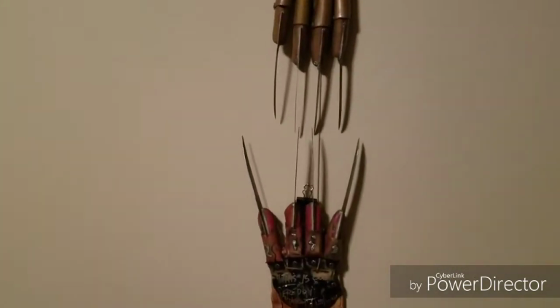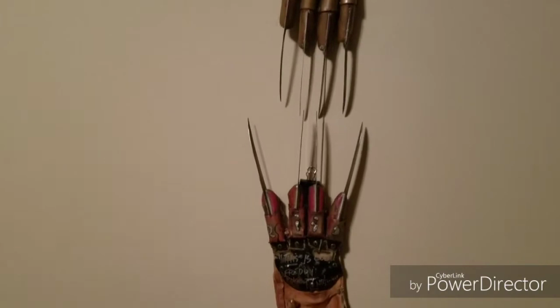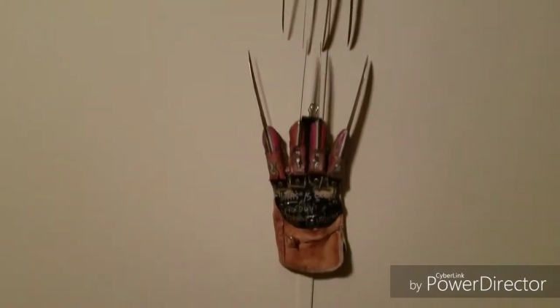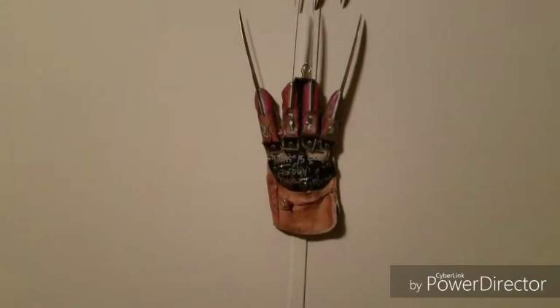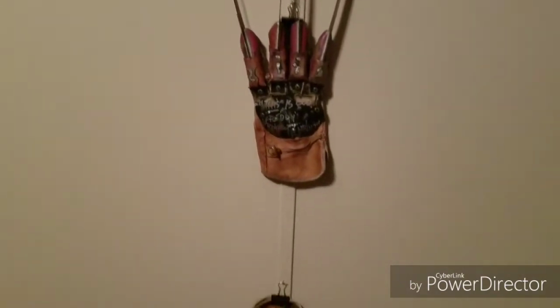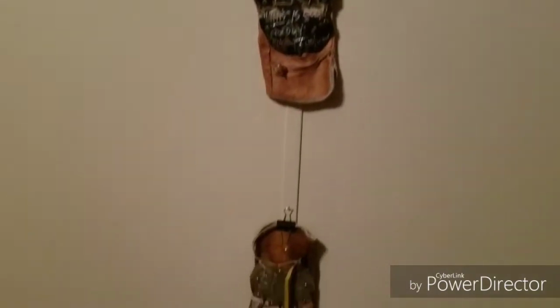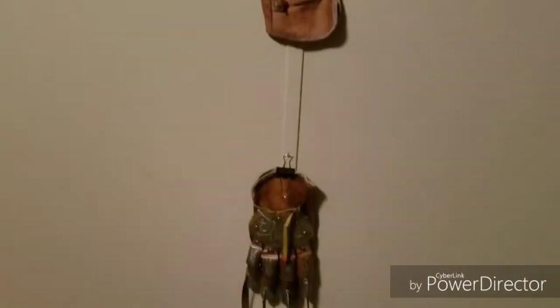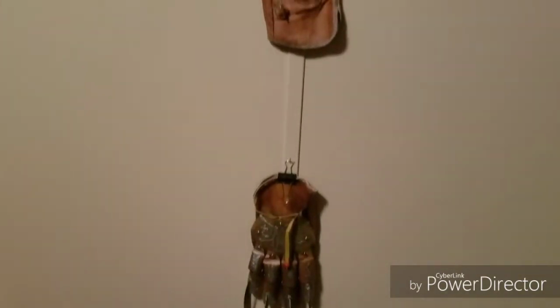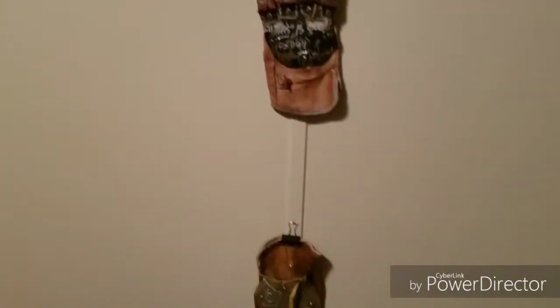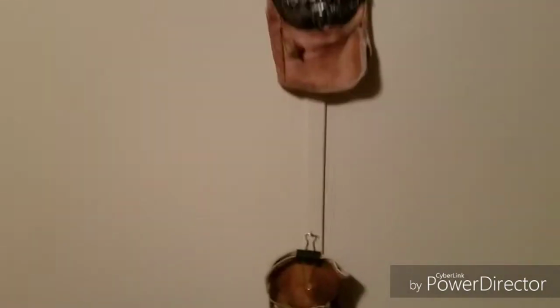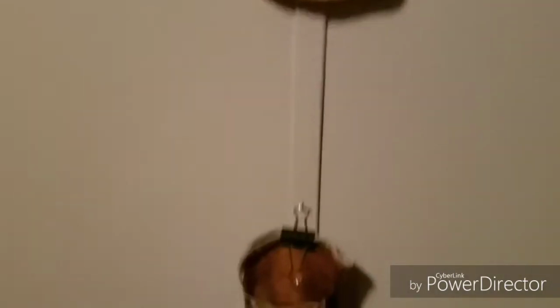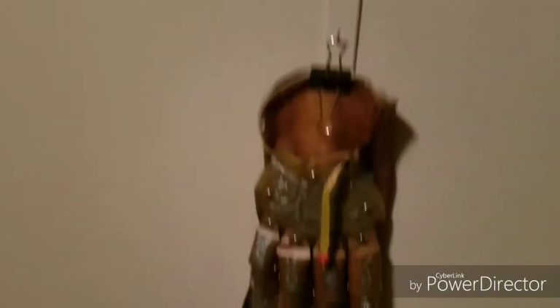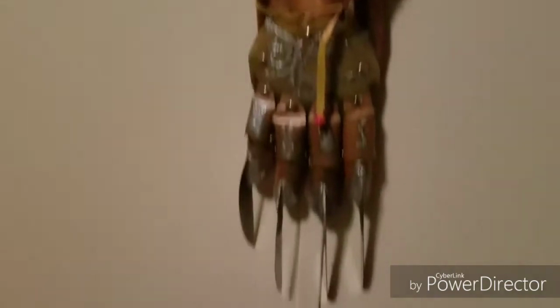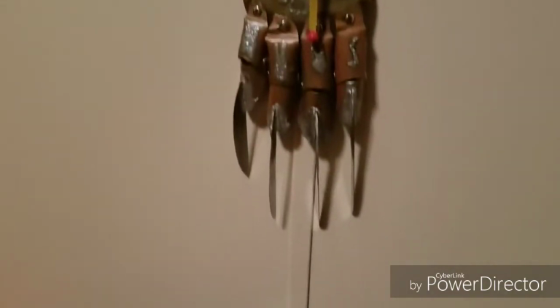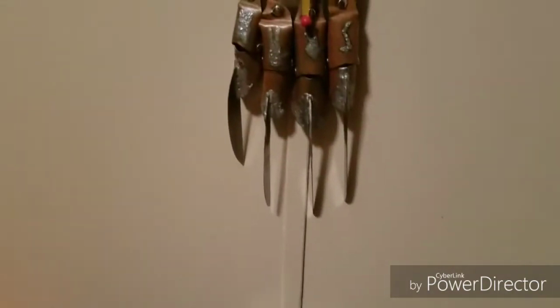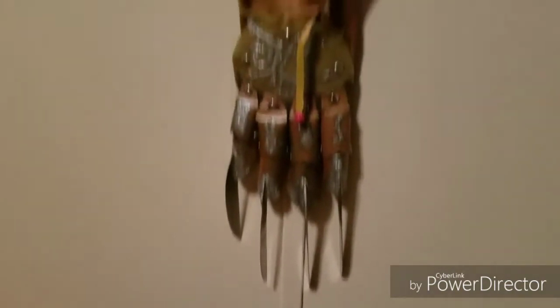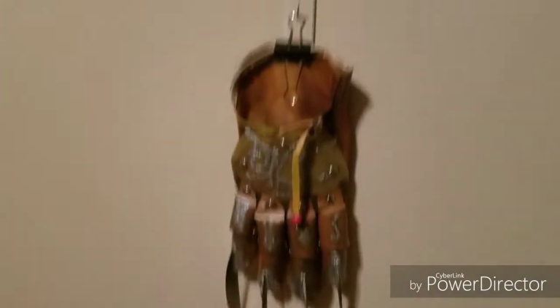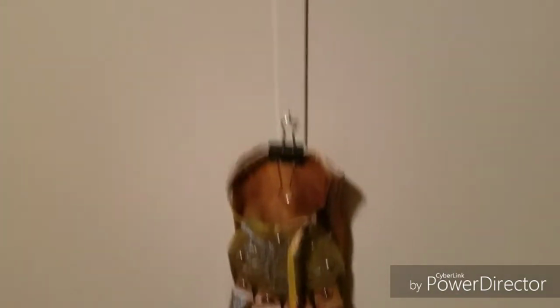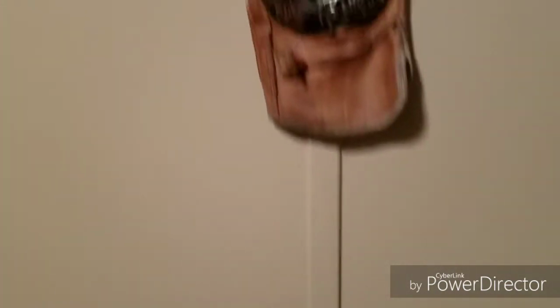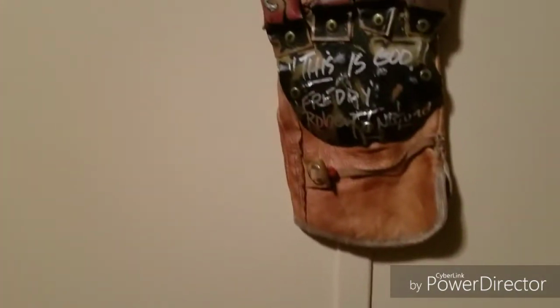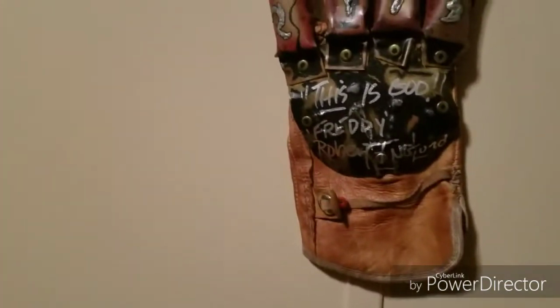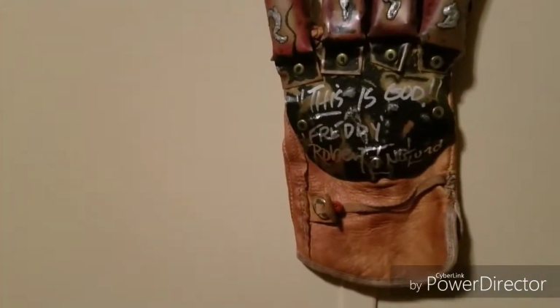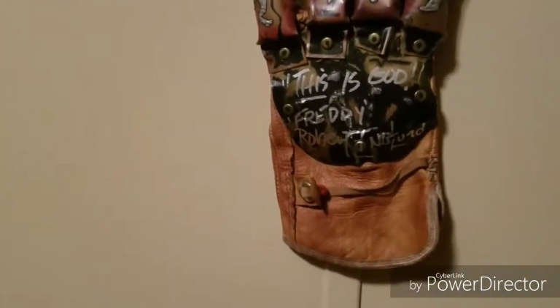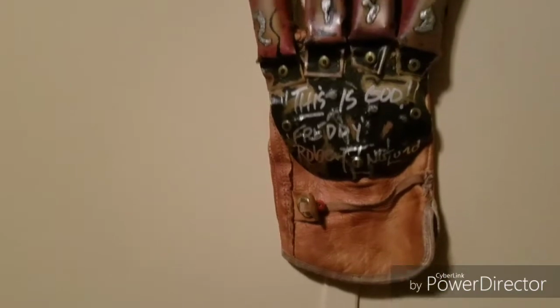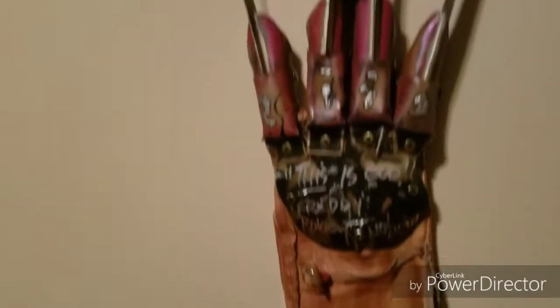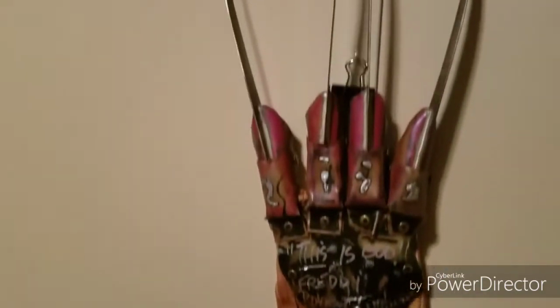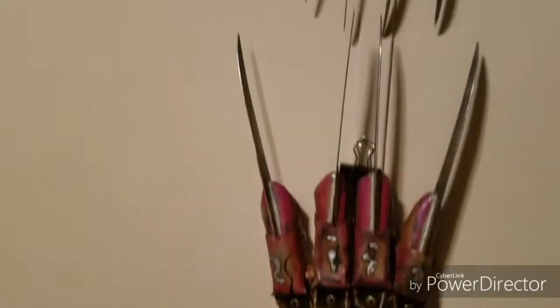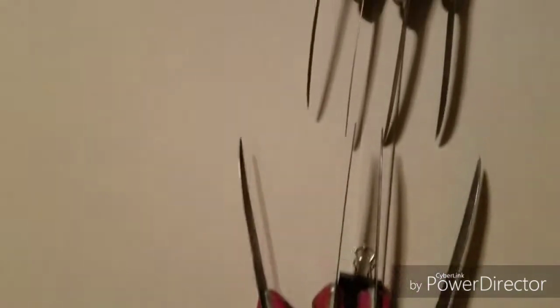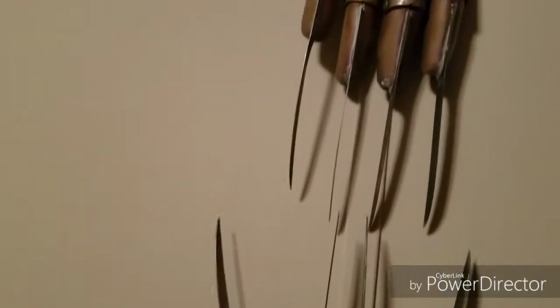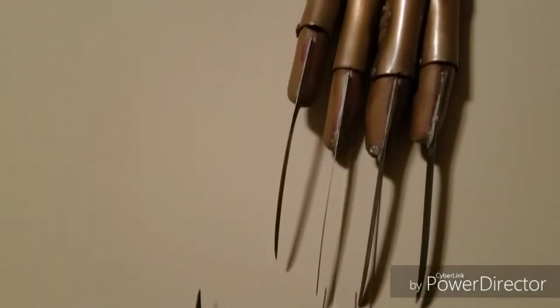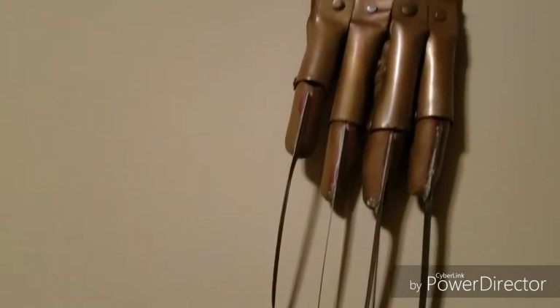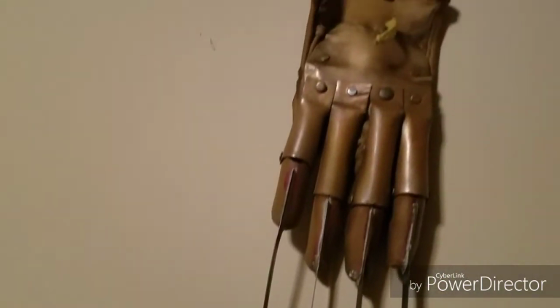These are all my random Freddy globes — I plan to do a review on these. Here's Part Six, here's my Part Four signed by the man himself, Robert Englund, and Part Two.